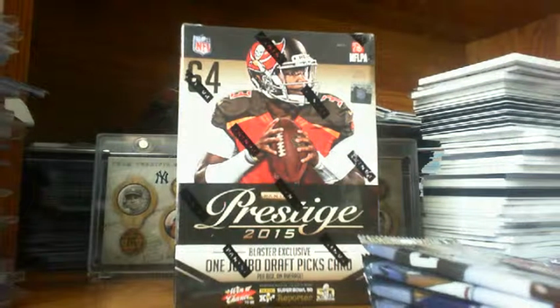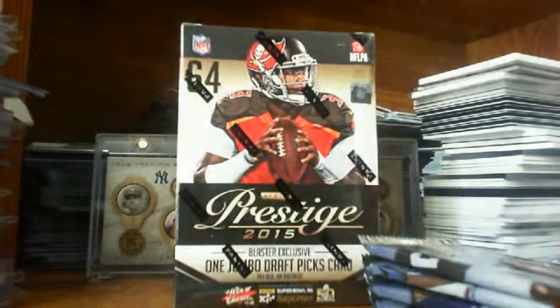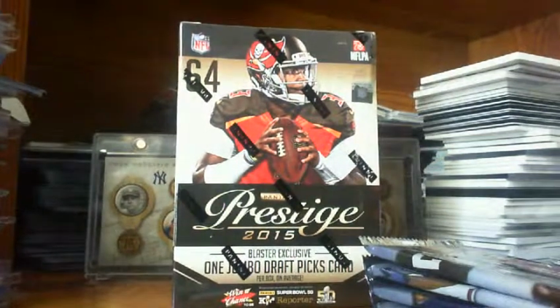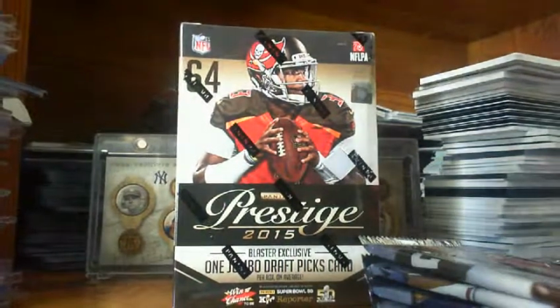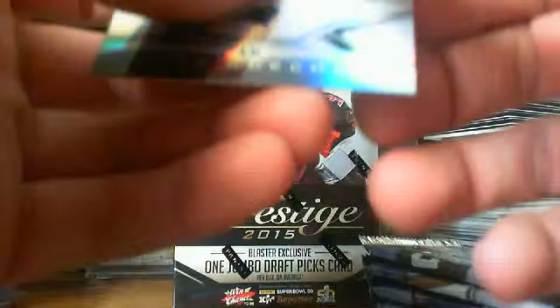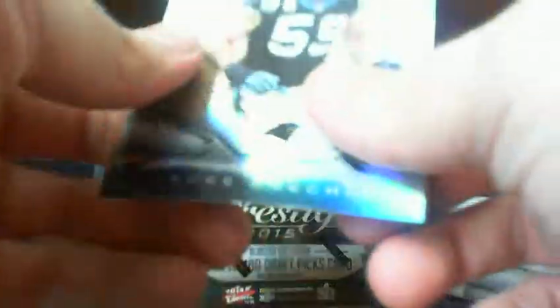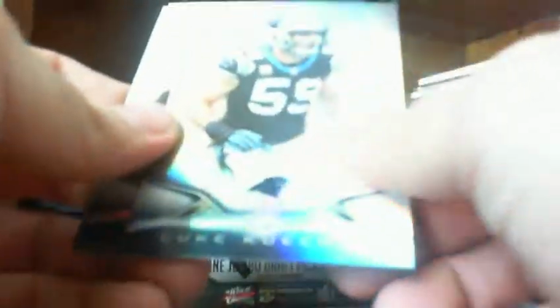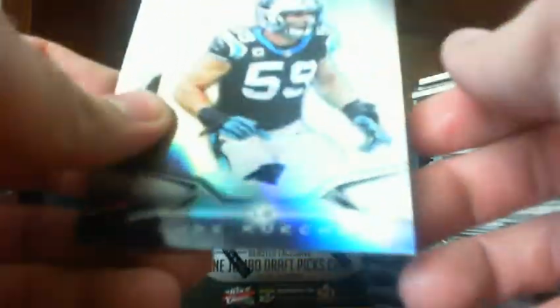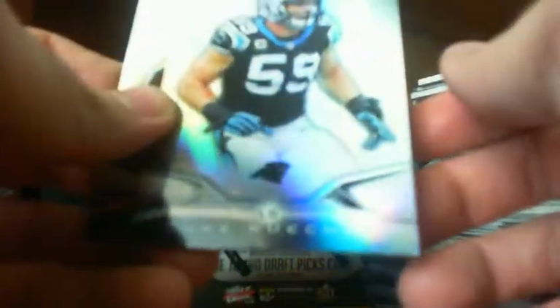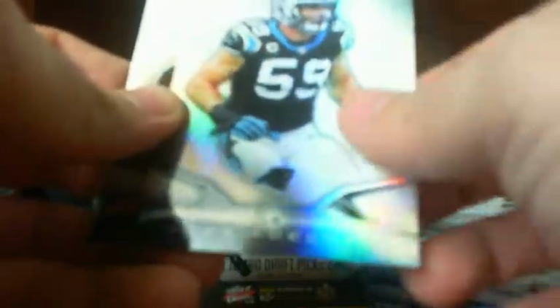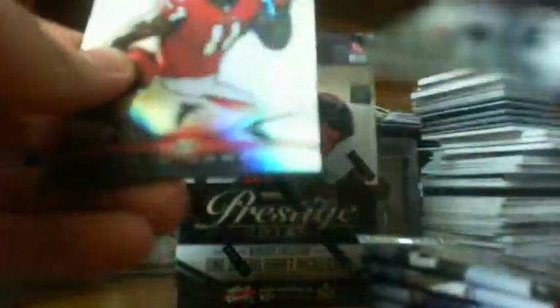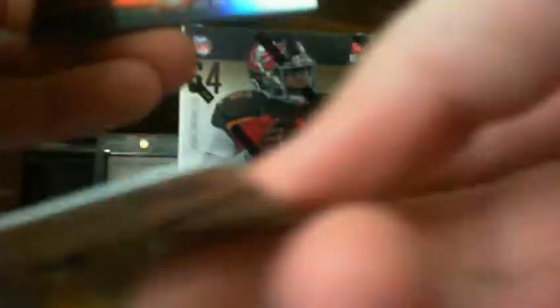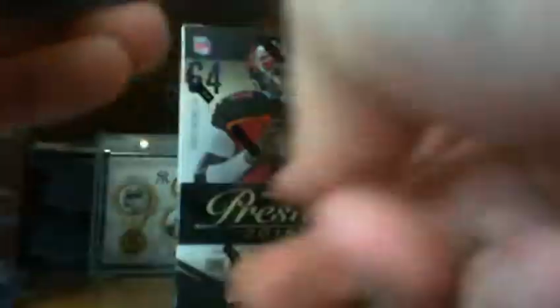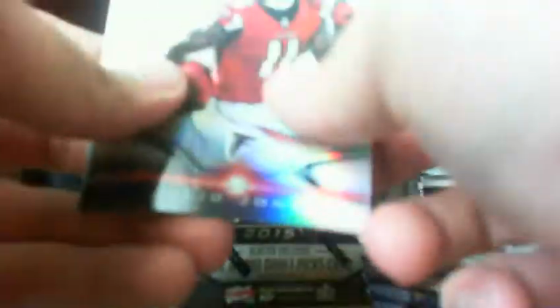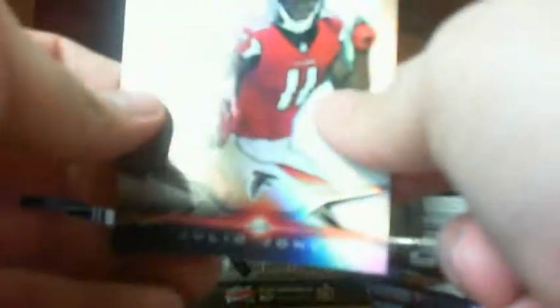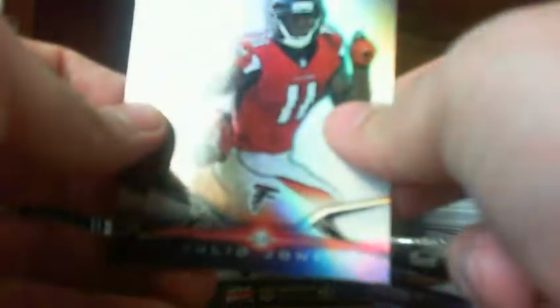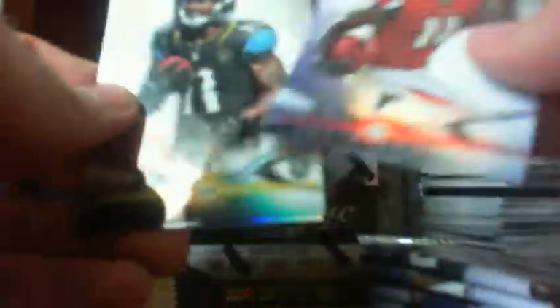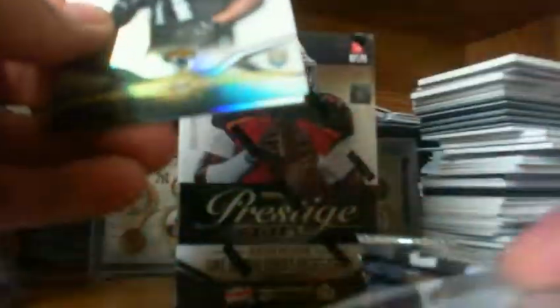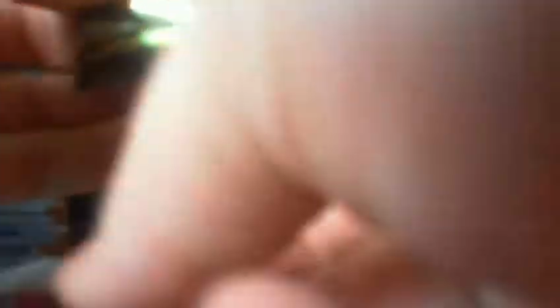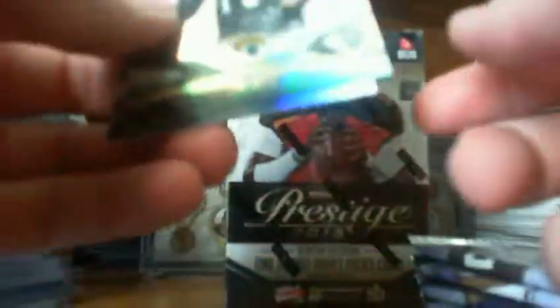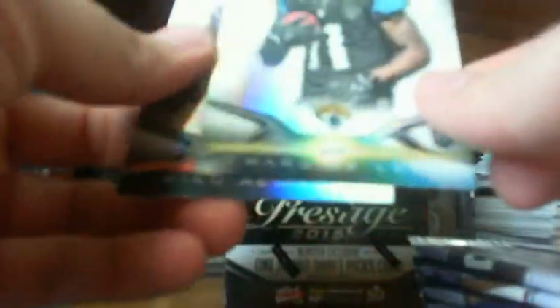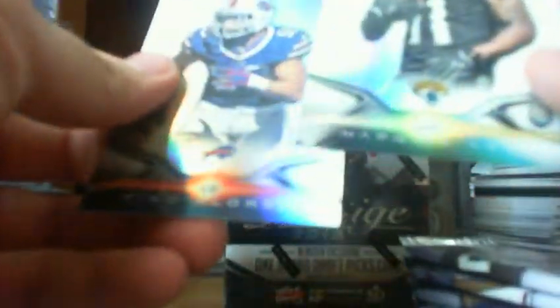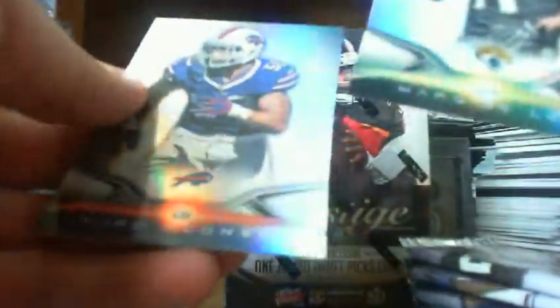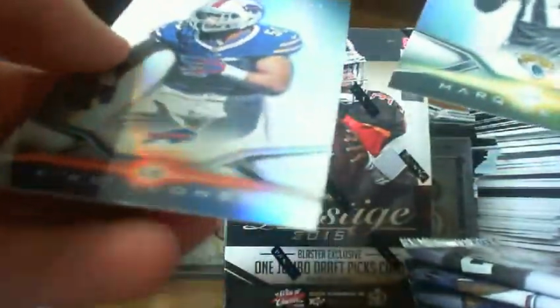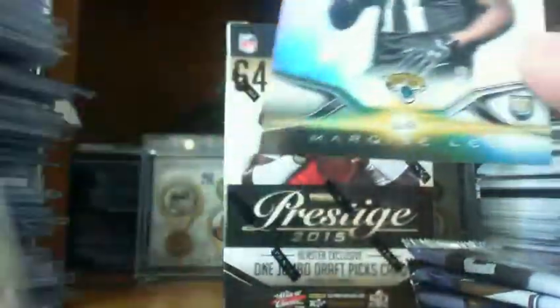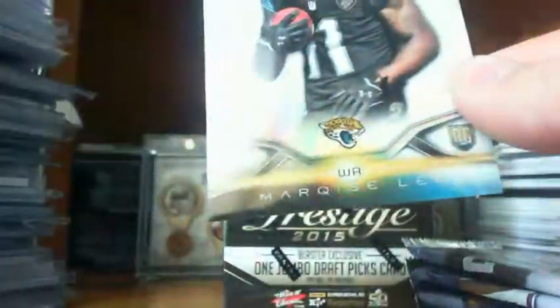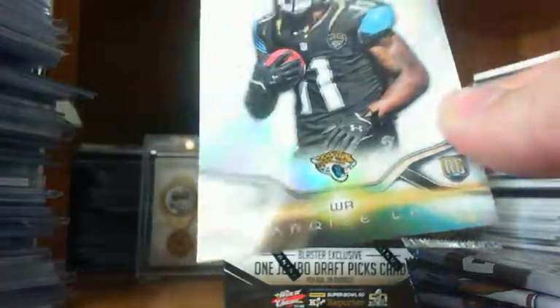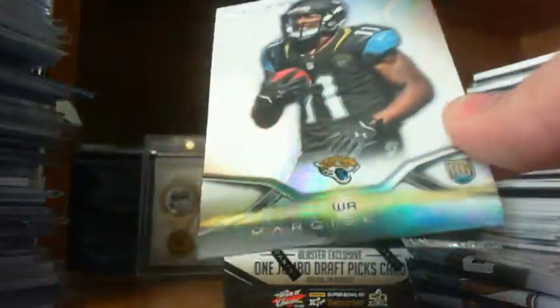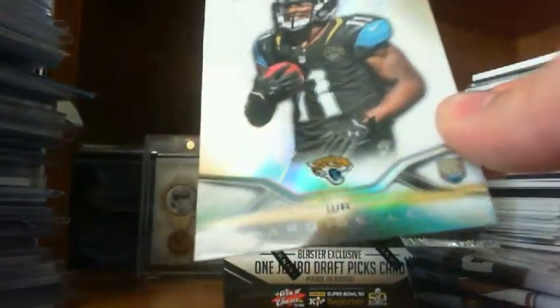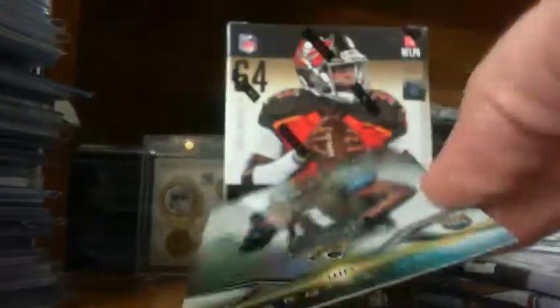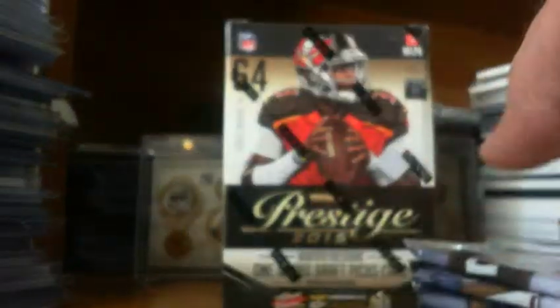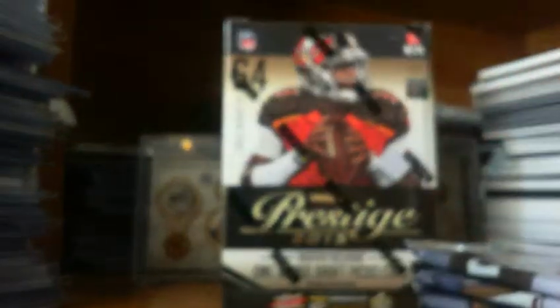Pack three: we've got Luke Kuechly, Julio Jones, a Marquise Lee, and a Kiko Alonzo base.